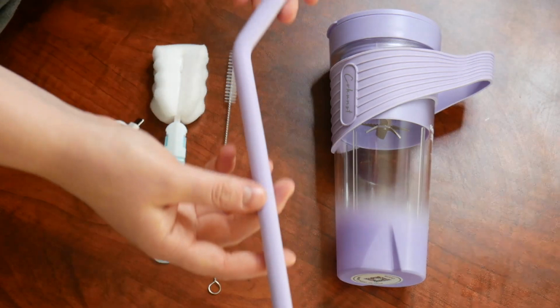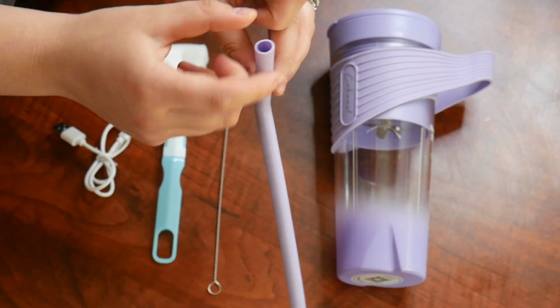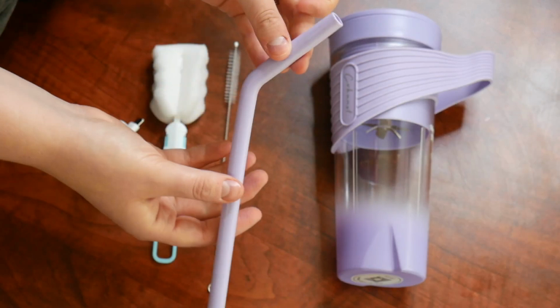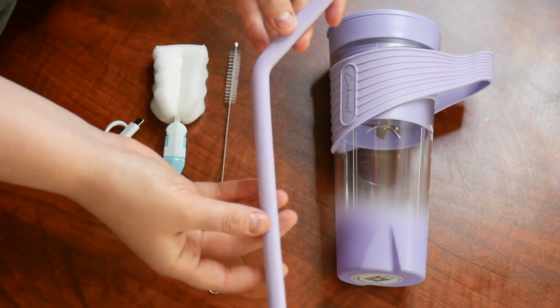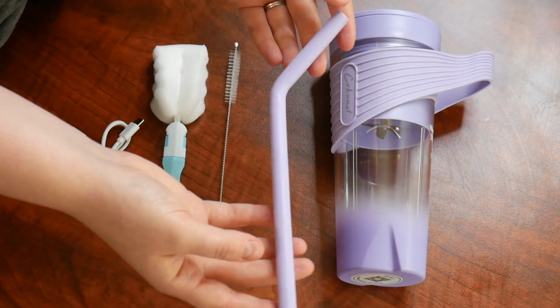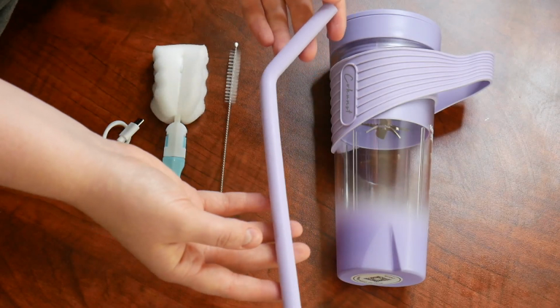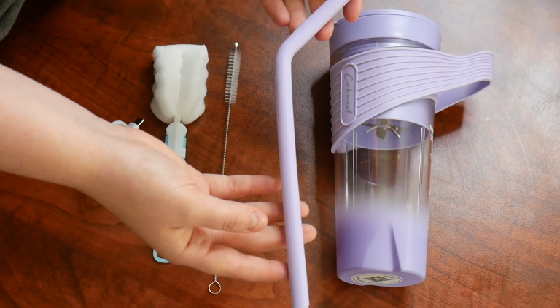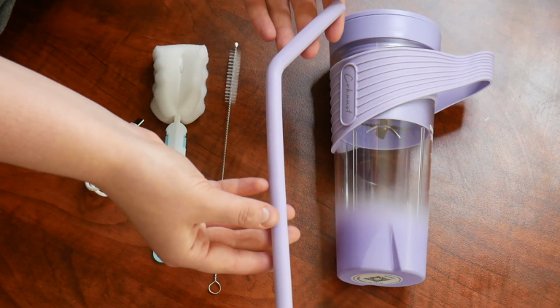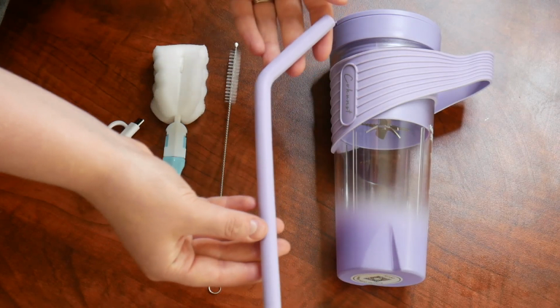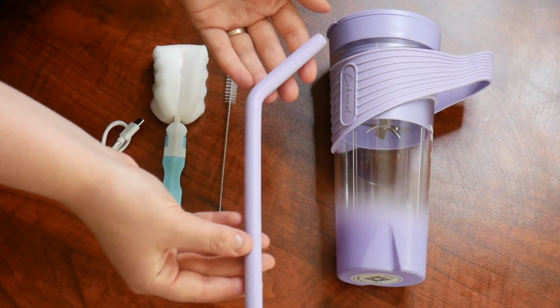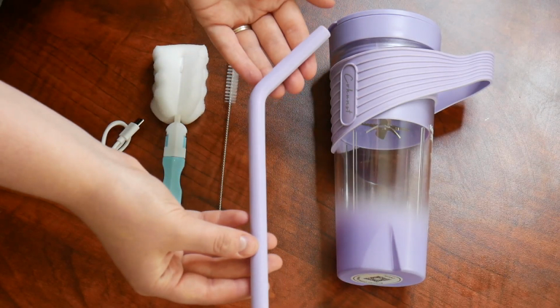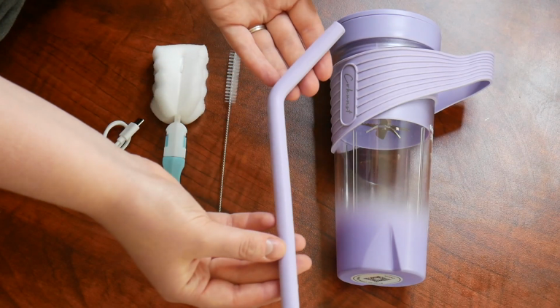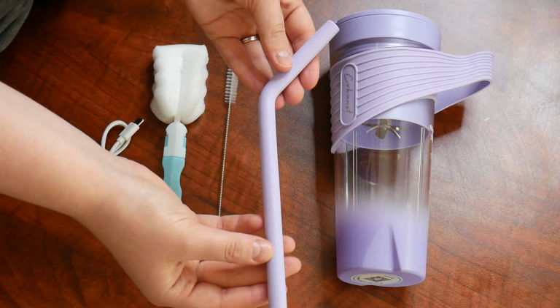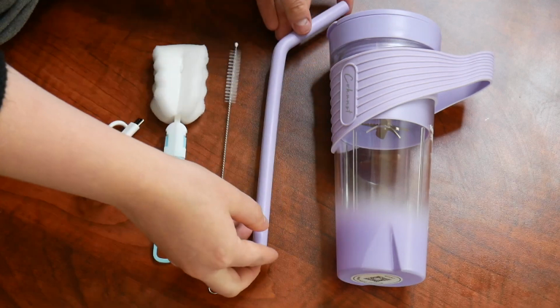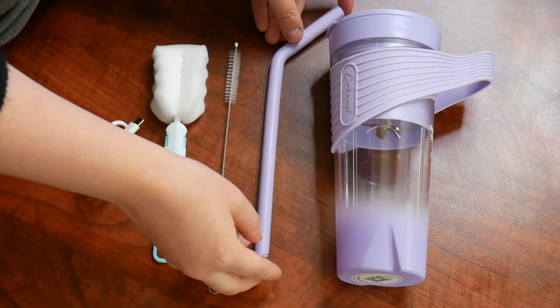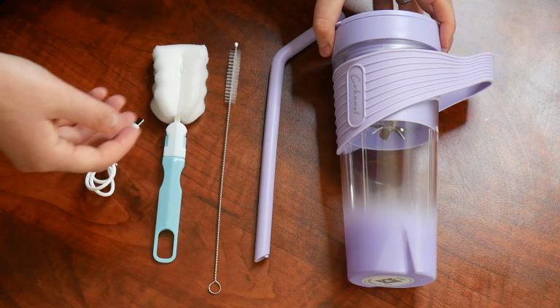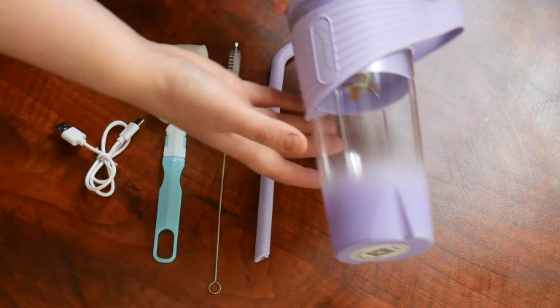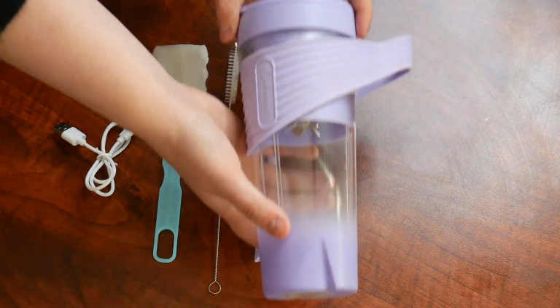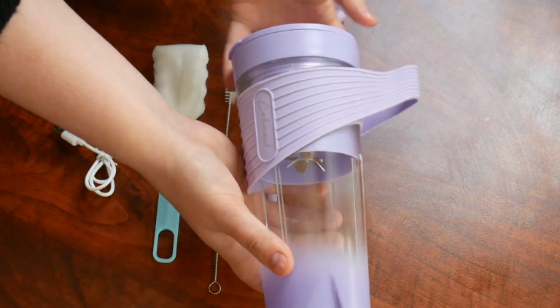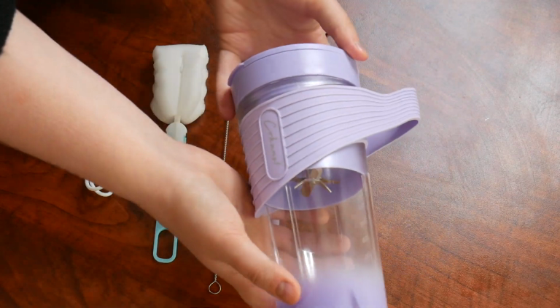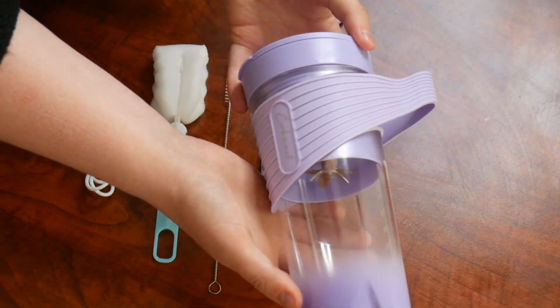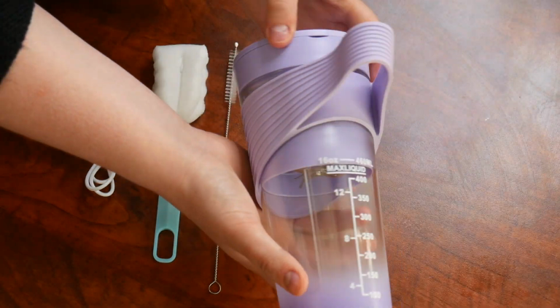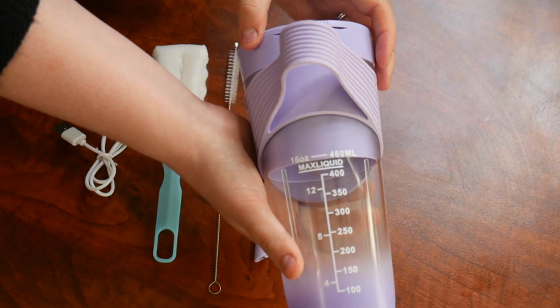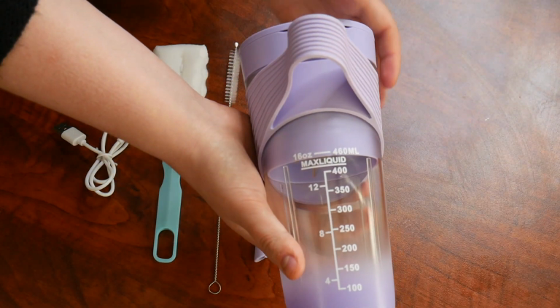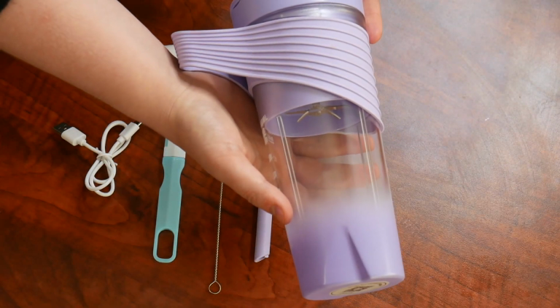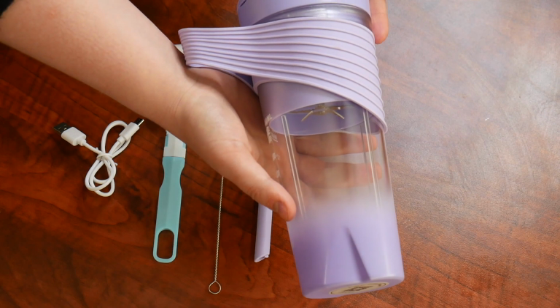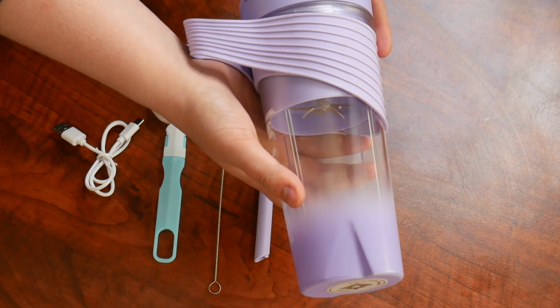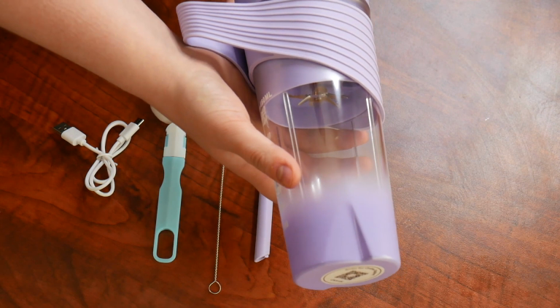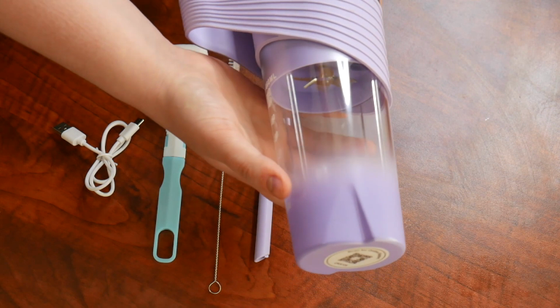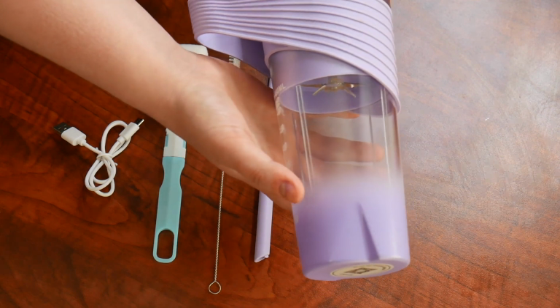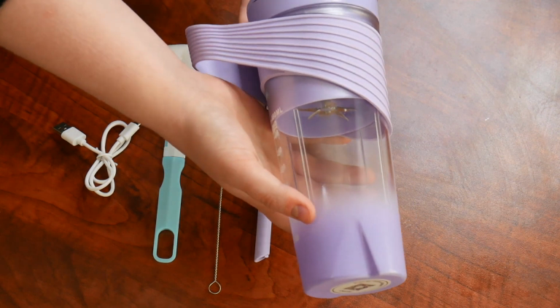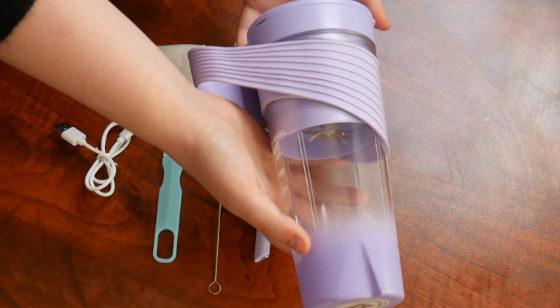Here we have a large spout straw. This is going to be perfect for a thick smoothie or a milkshake, anything like that. And then here we have the 16 ounce portable blender itself. I love the aesthetics on this — it's a super pretty lavender color.